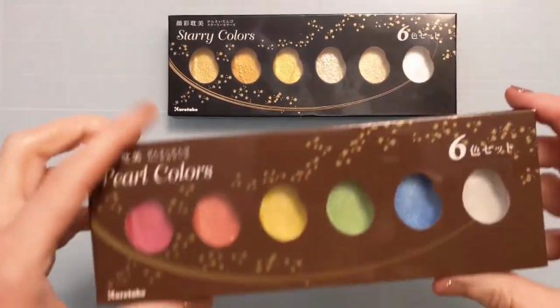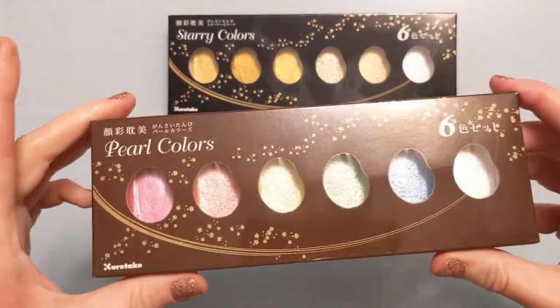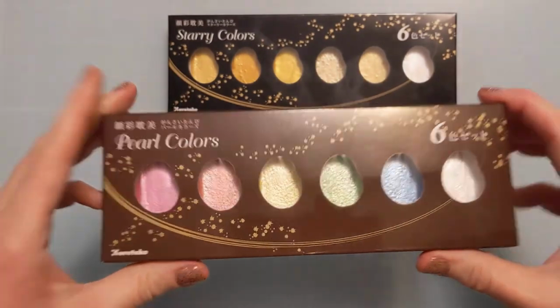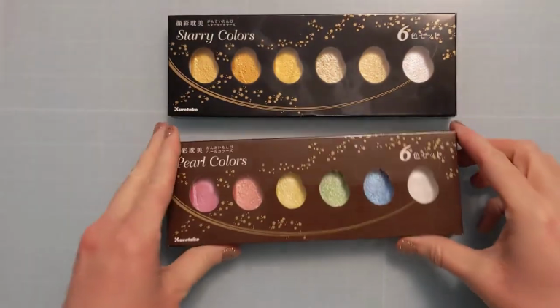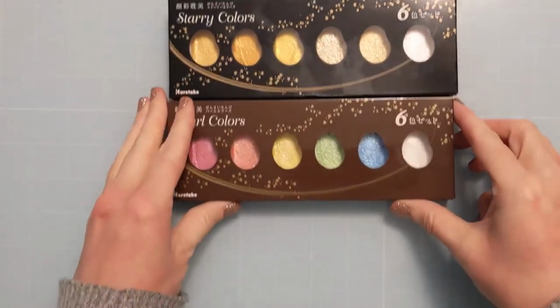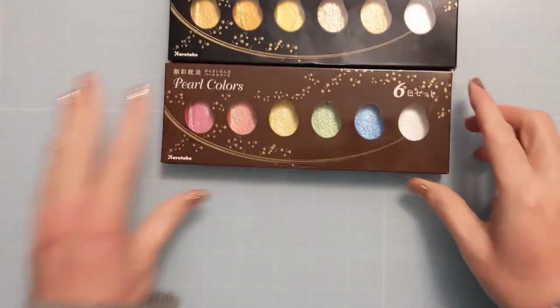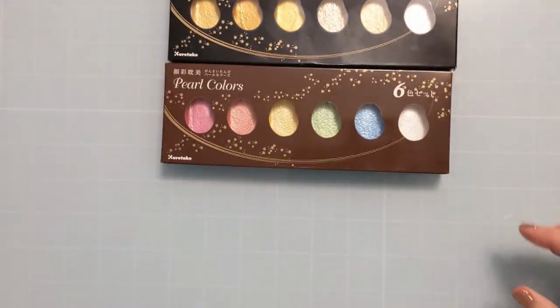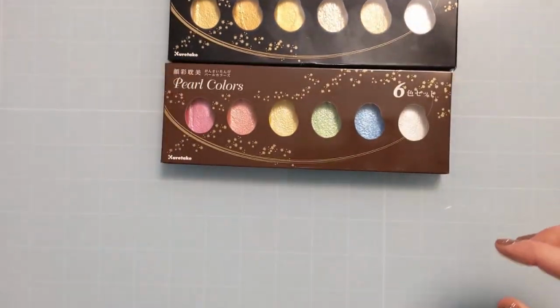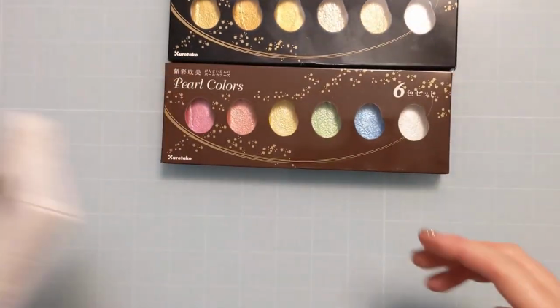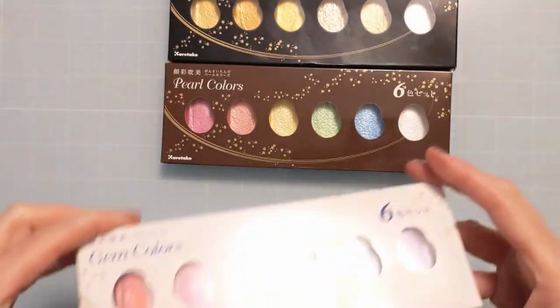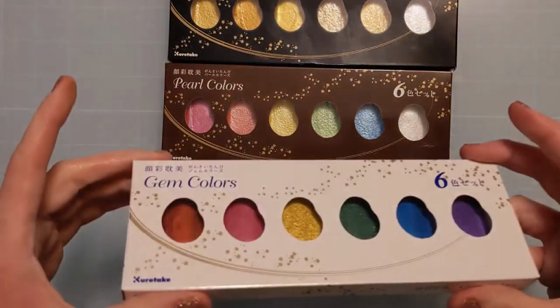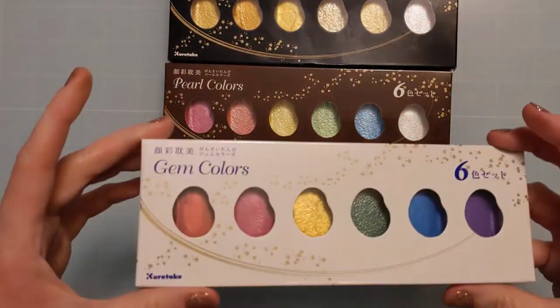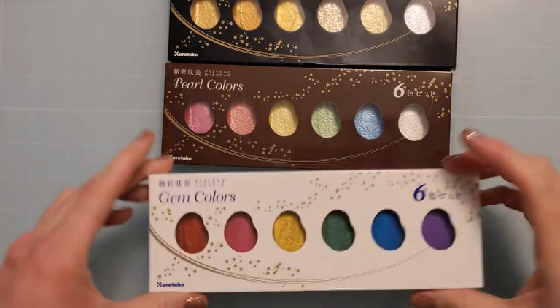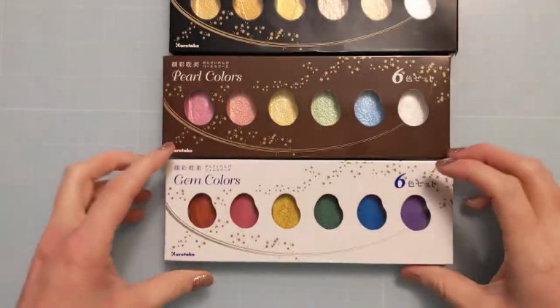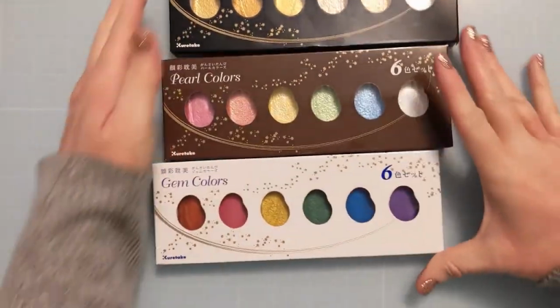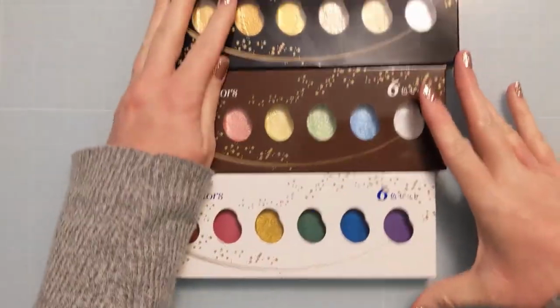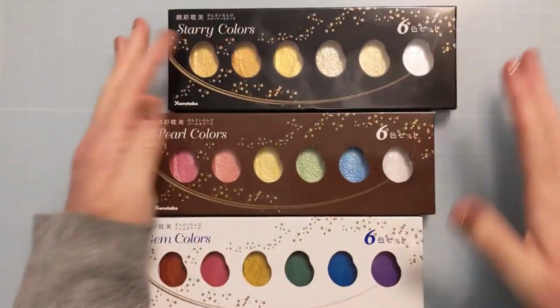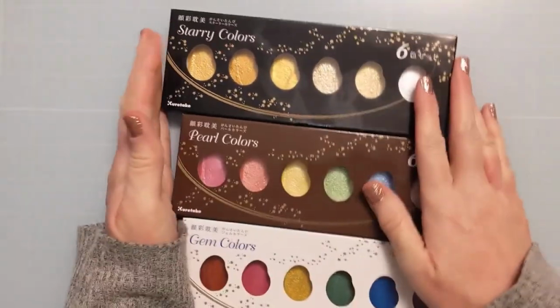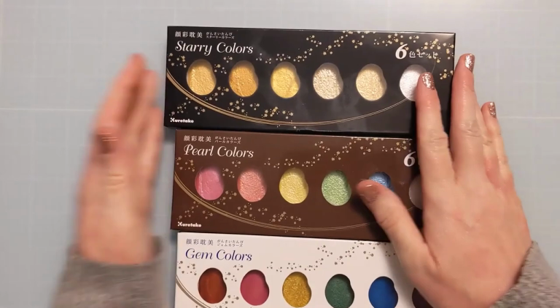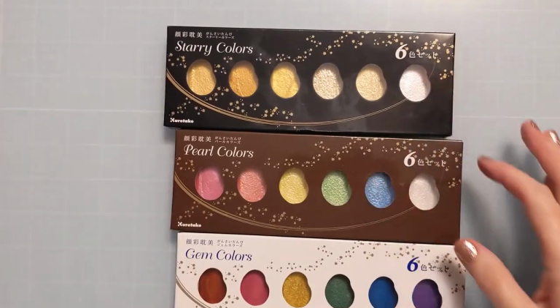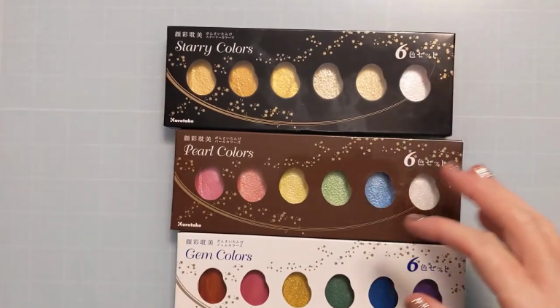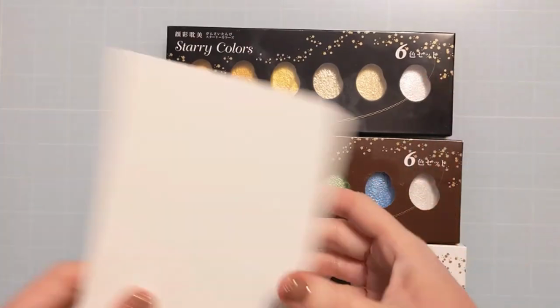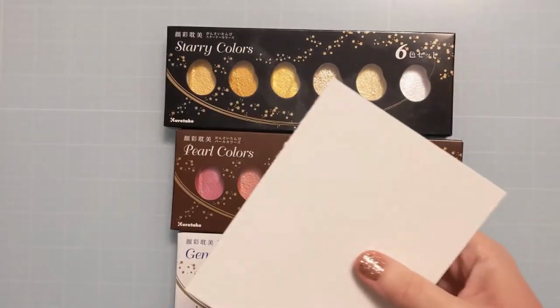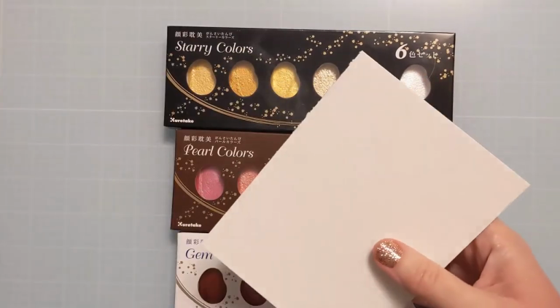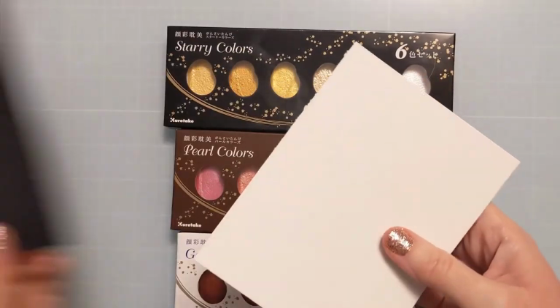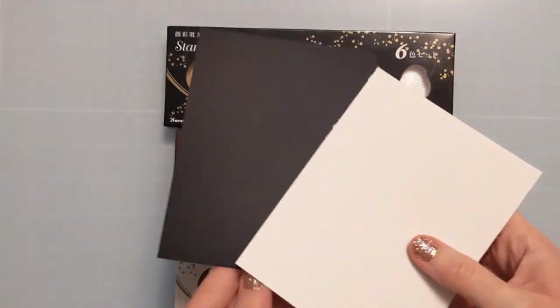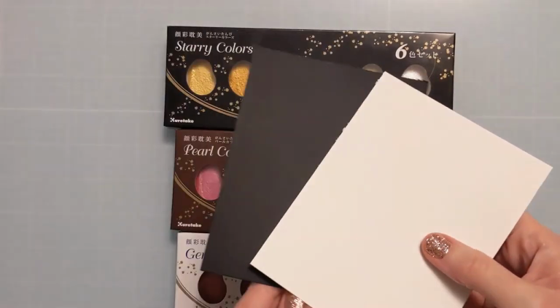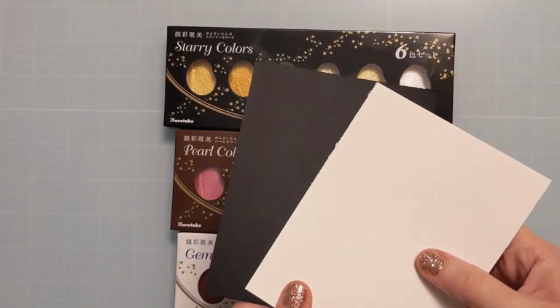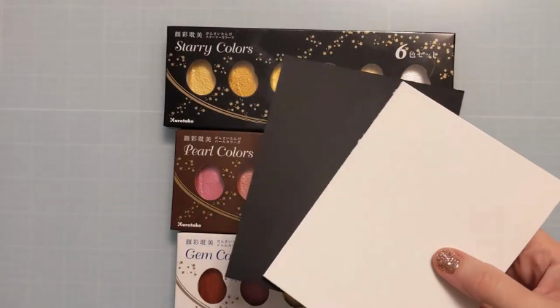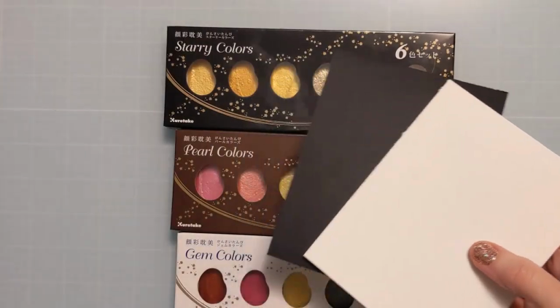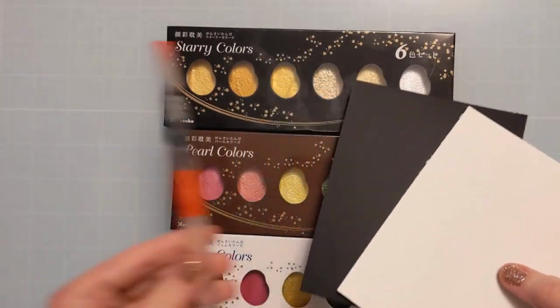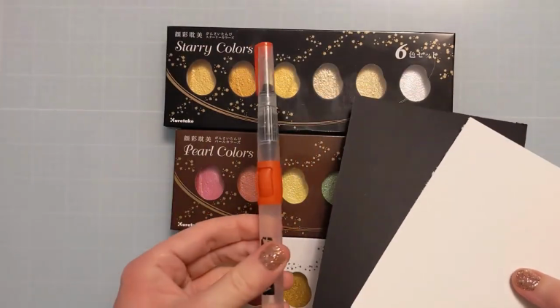So here are three new sets of metallic watercolors. I had these on my wish list and I ended up getting them for Christmas, so thank you to whoever got these for me.